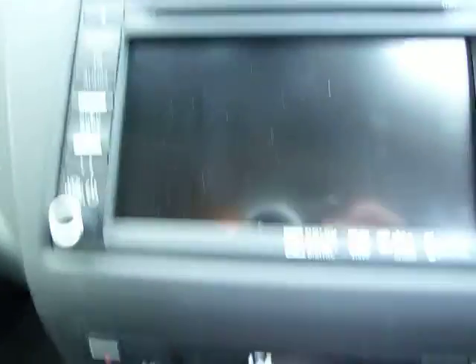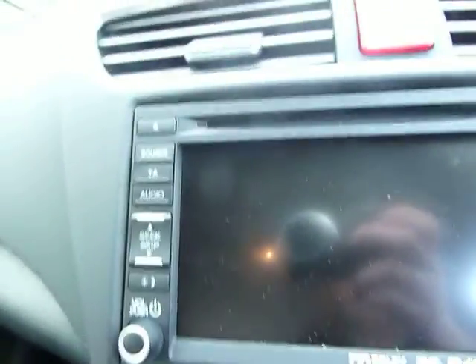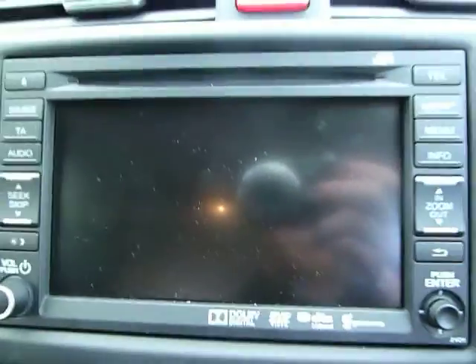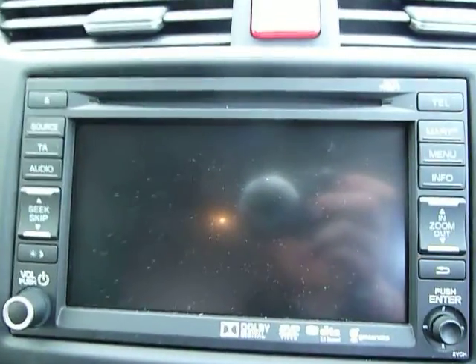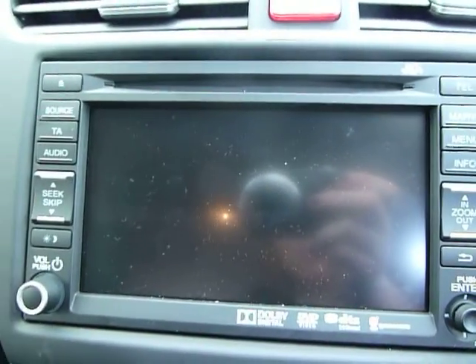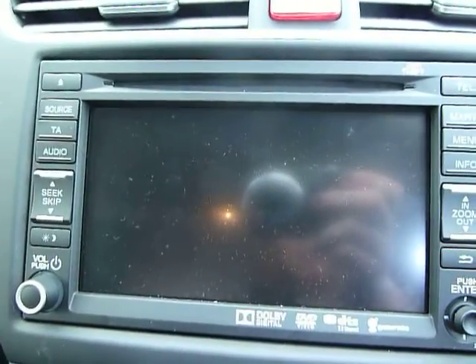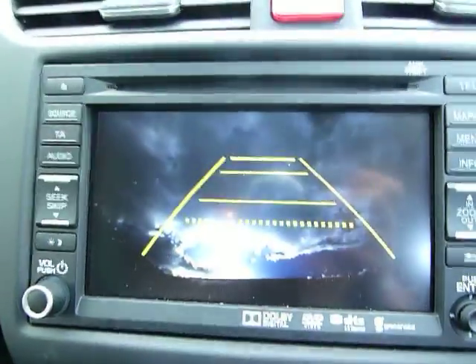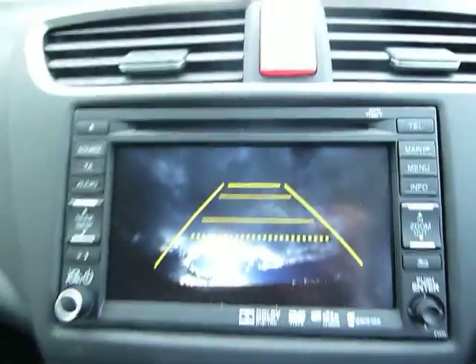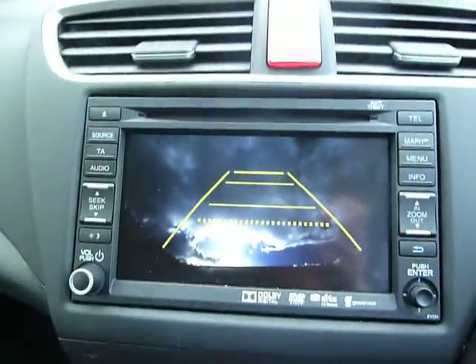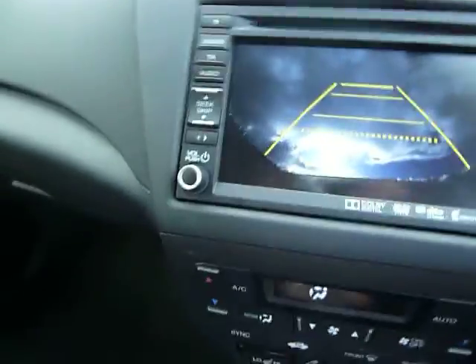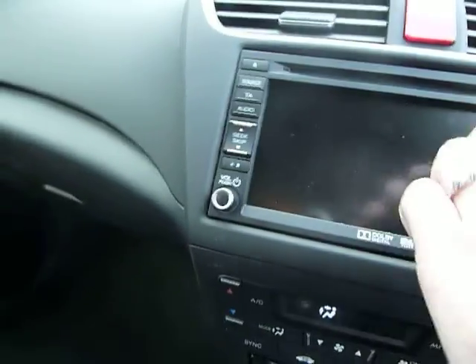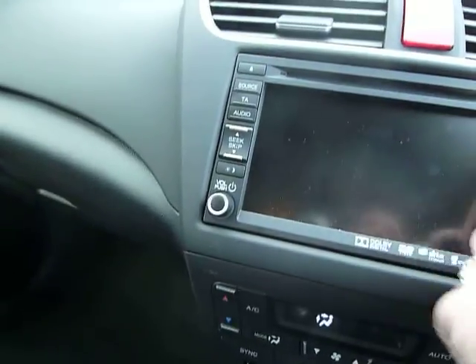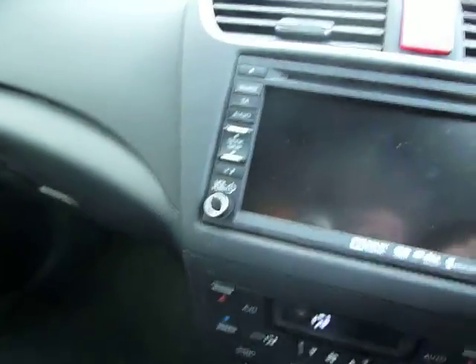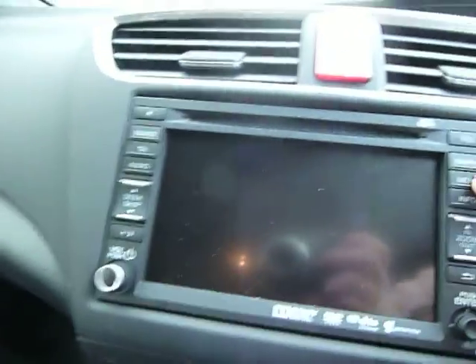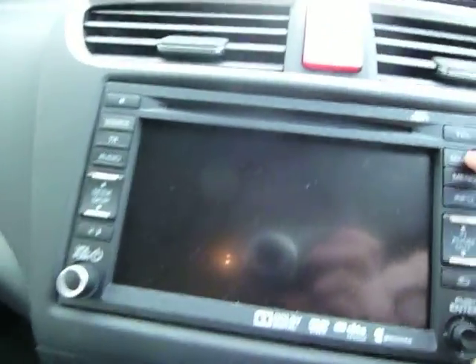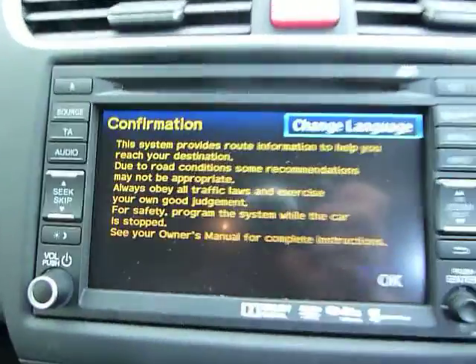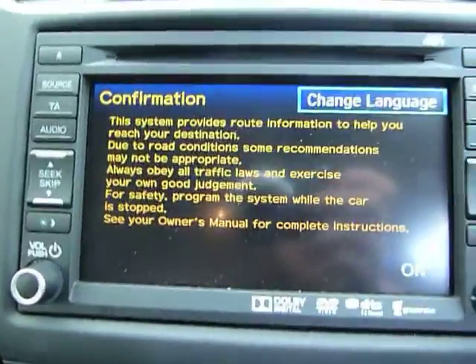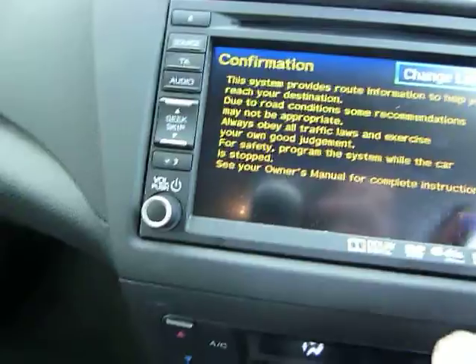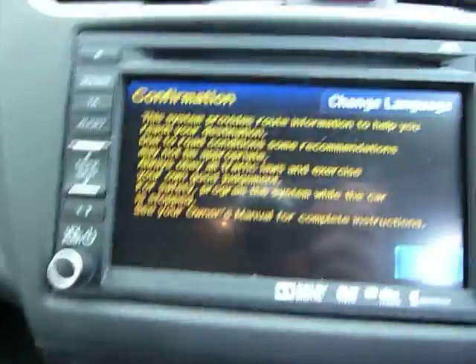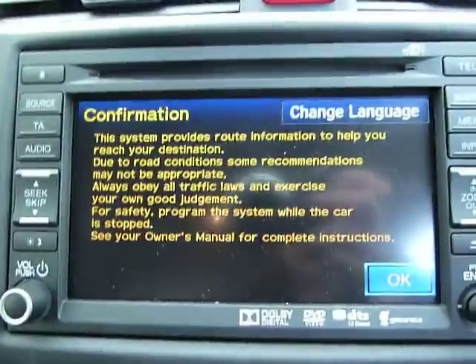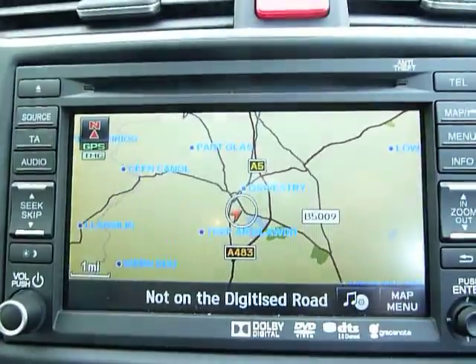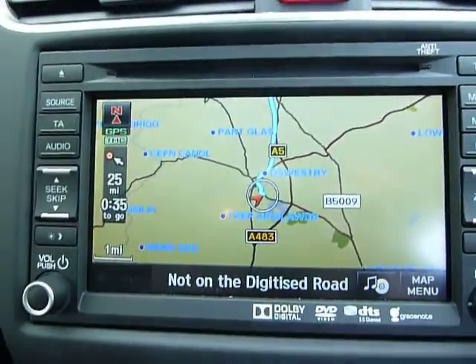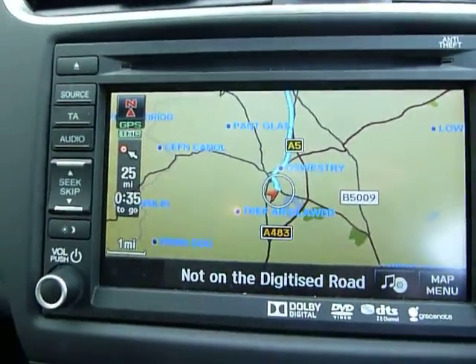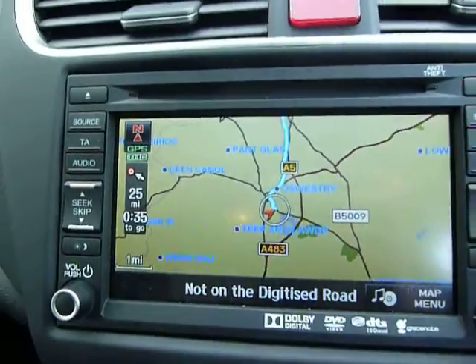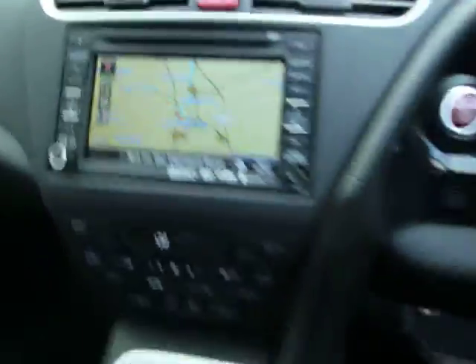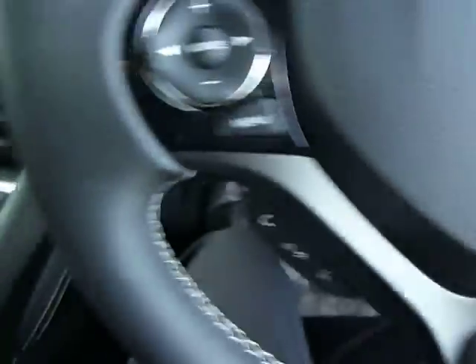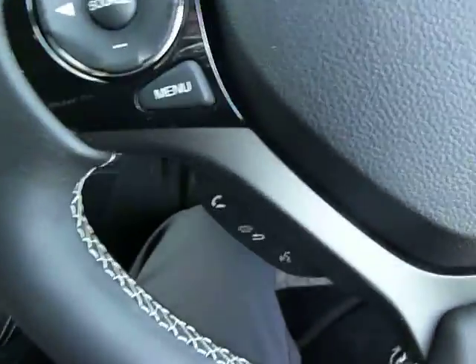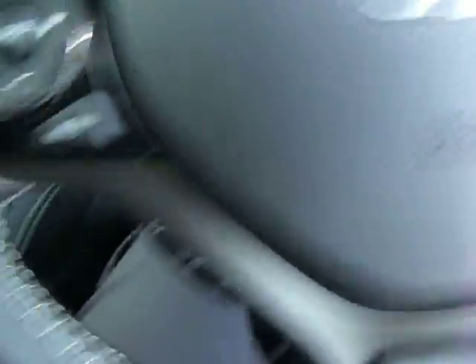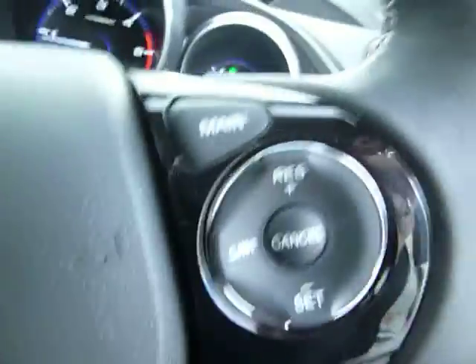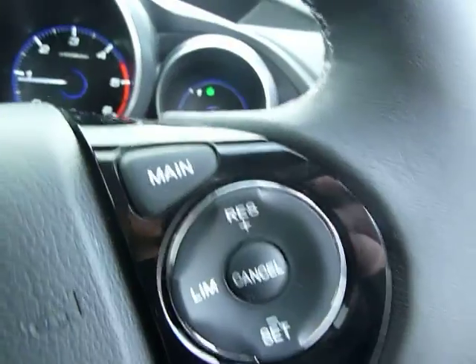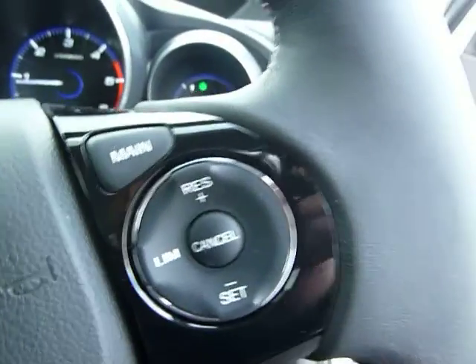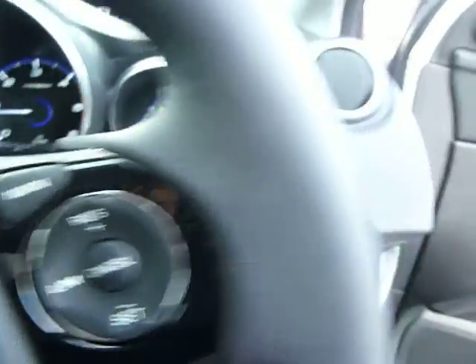There's a reversing camera that you'll be able to see up here on your screen, along with a built-in sat nav that also has a touch screen with it. You've got your Bluetooth and cruise control as standard.